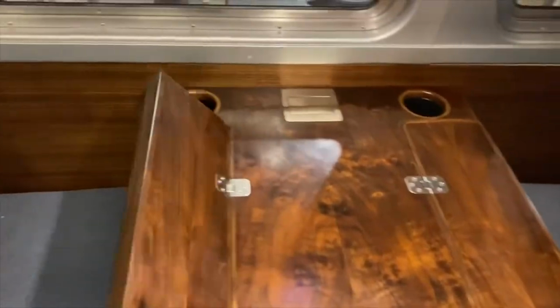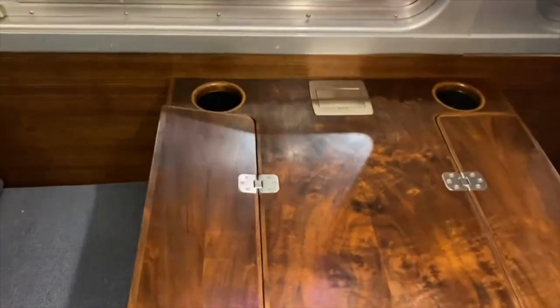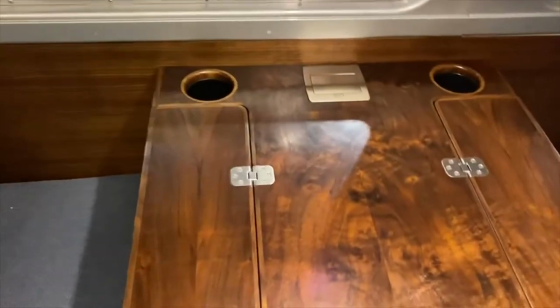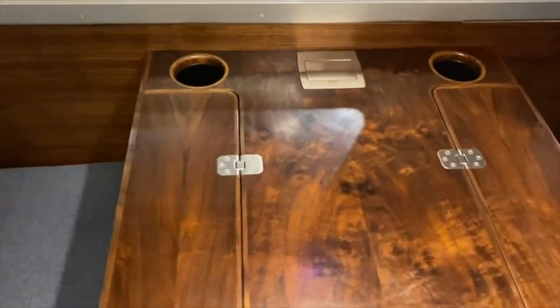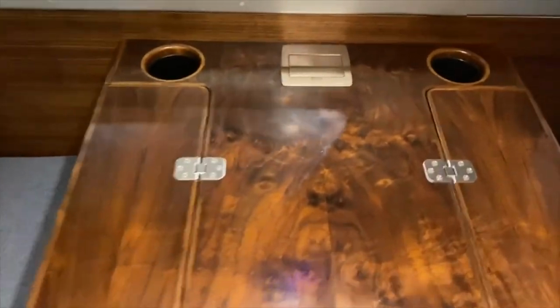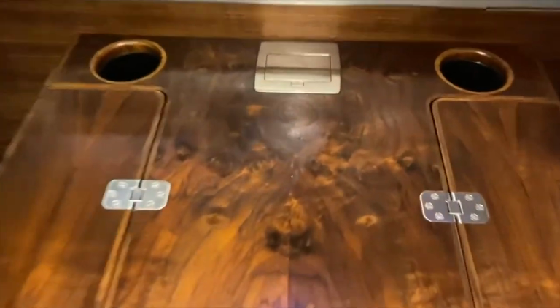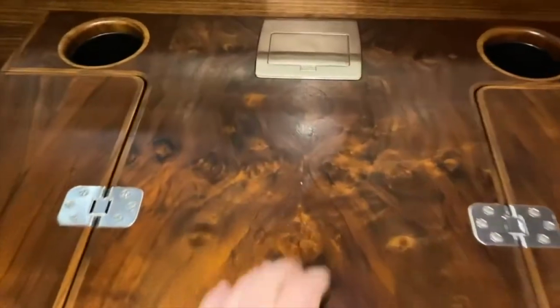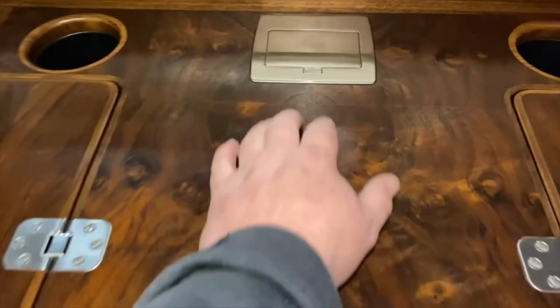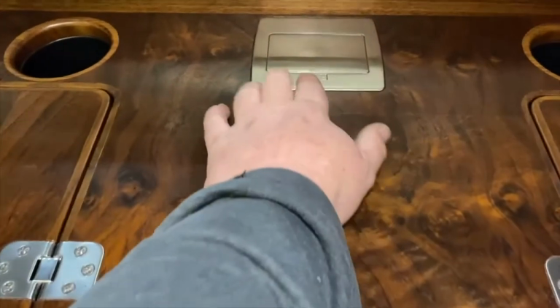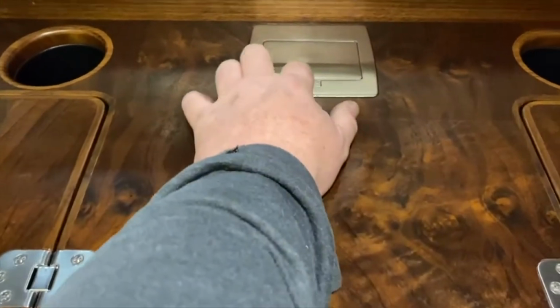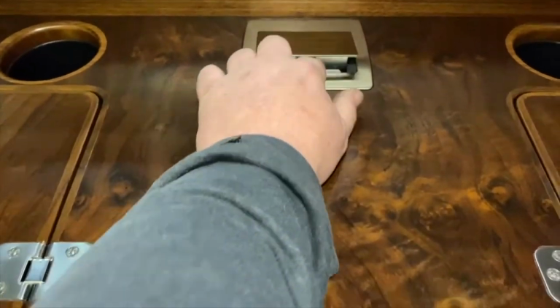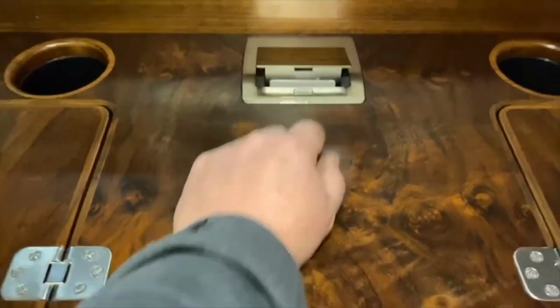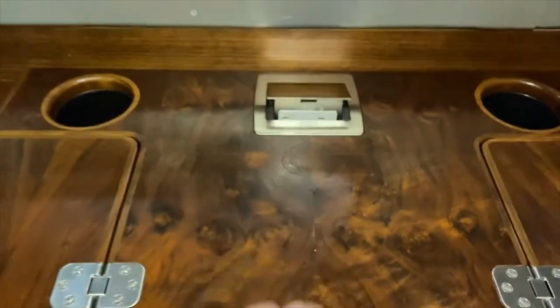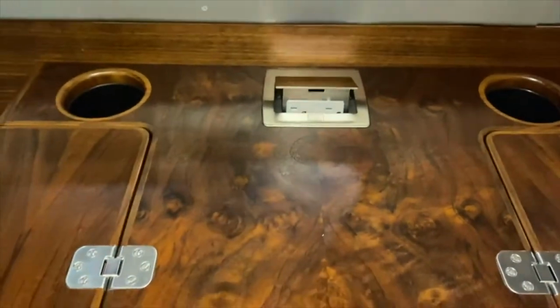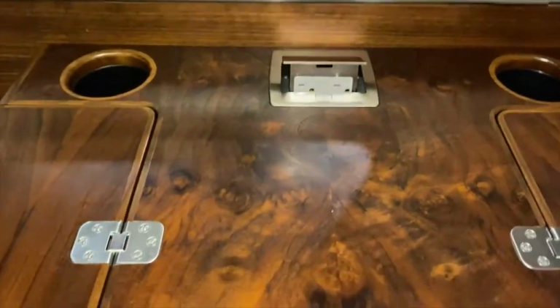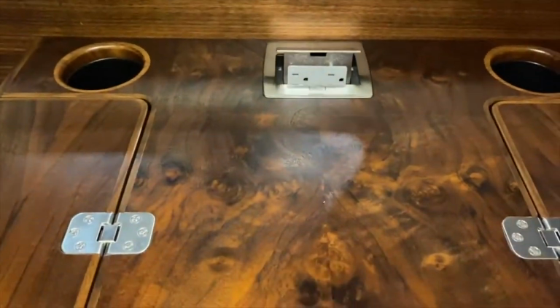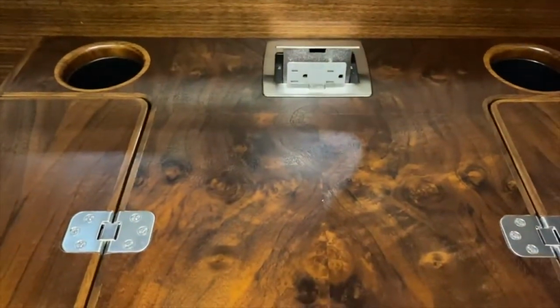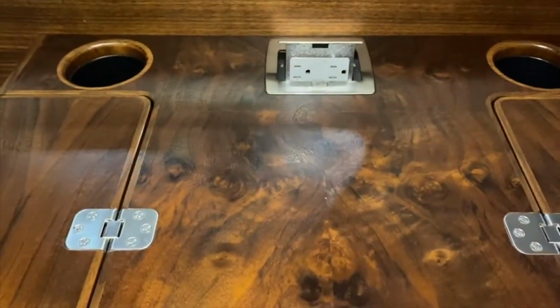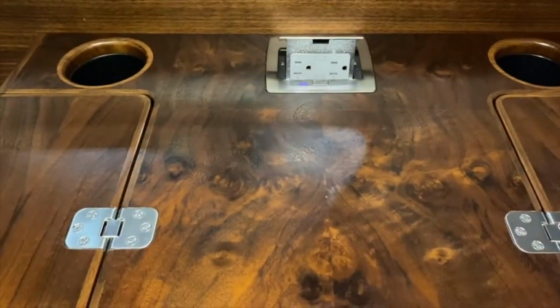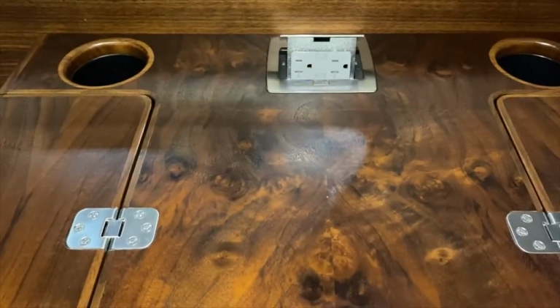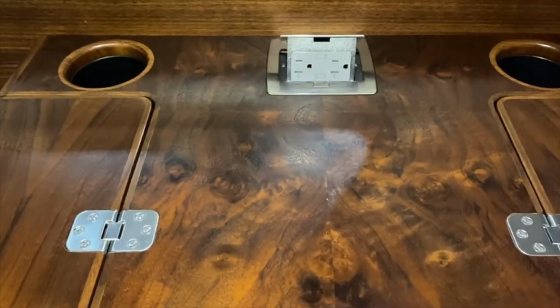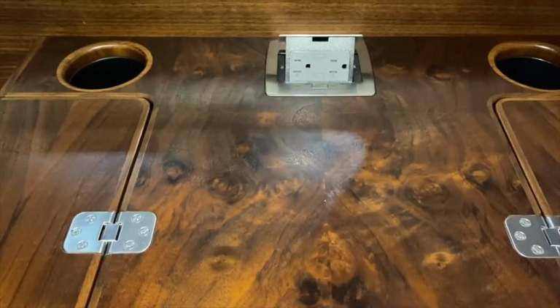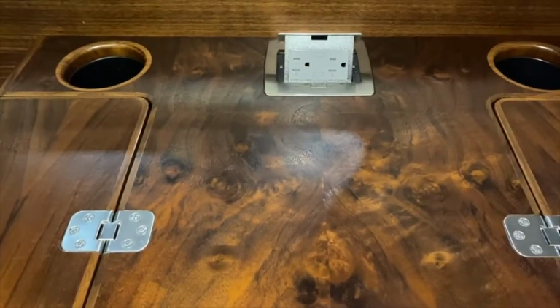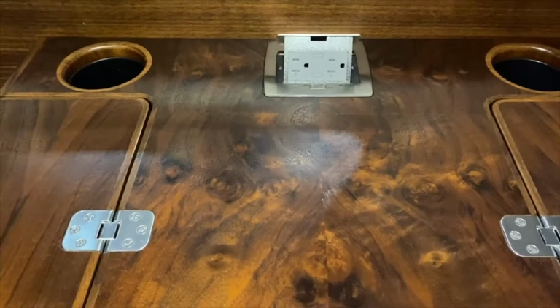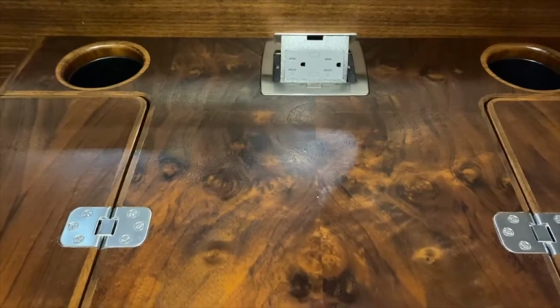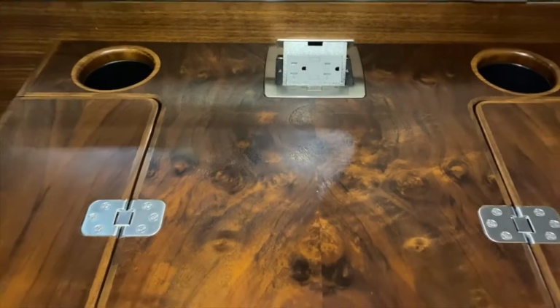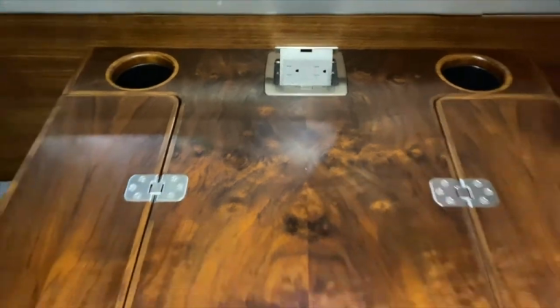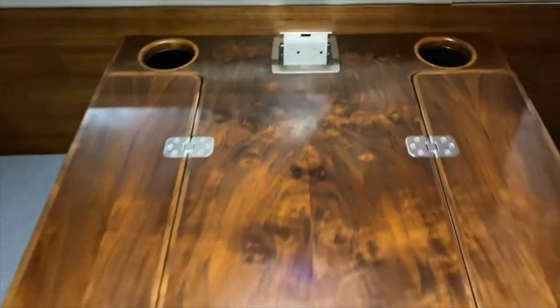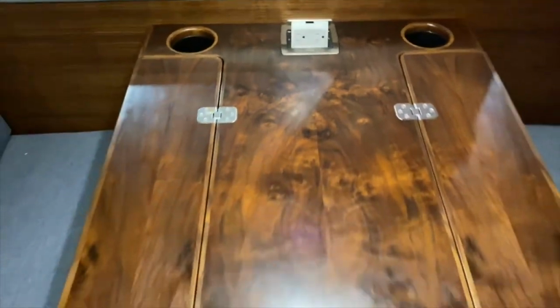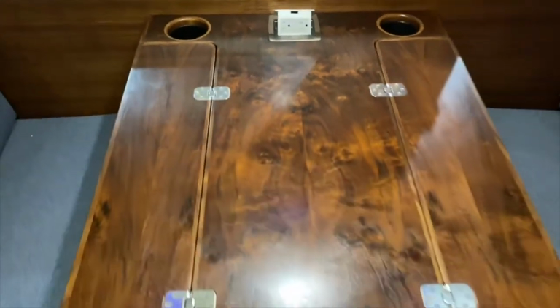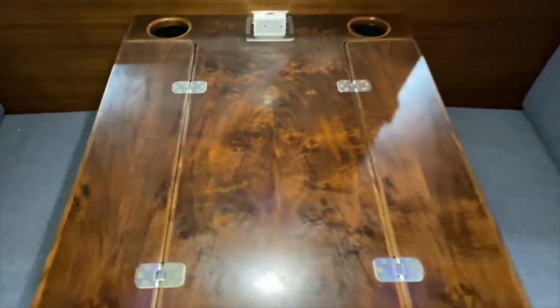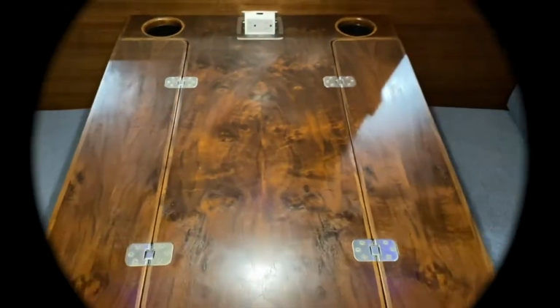Back here we've got a couple of cup holders — and this is not an ashtray — and a pop-up outlet with two USB ports. And that is the one-minute table tour.